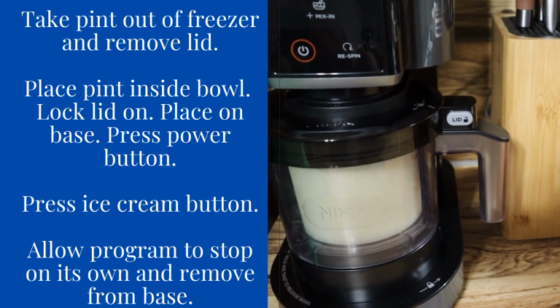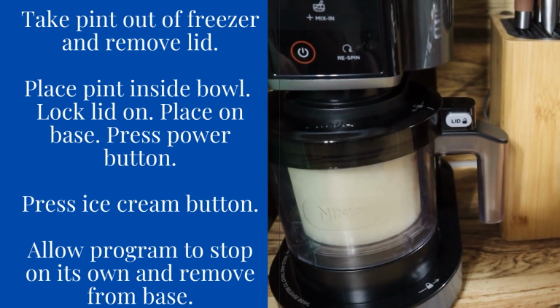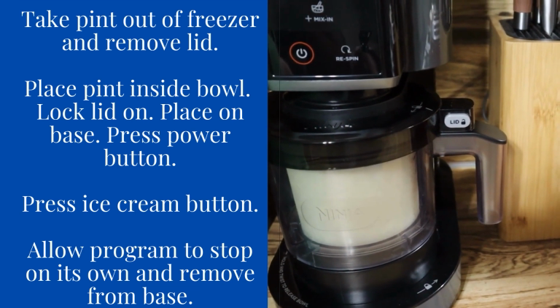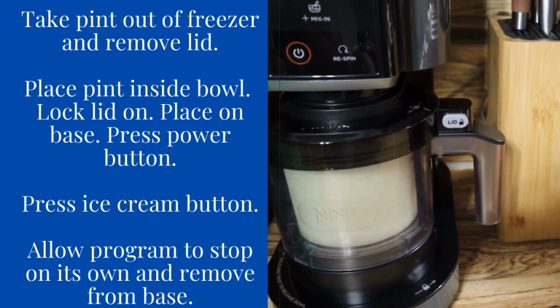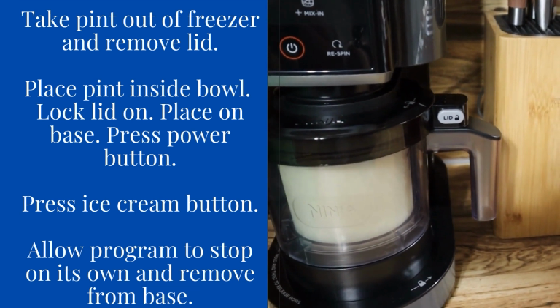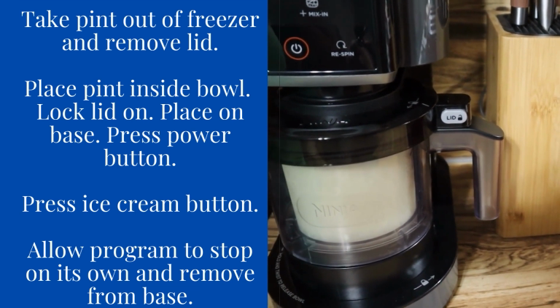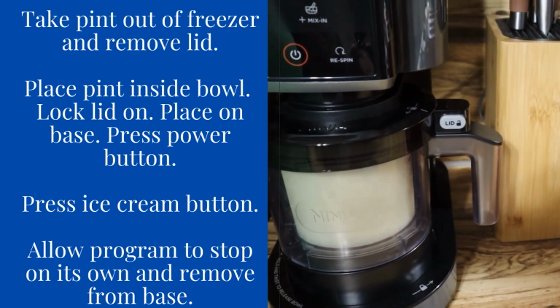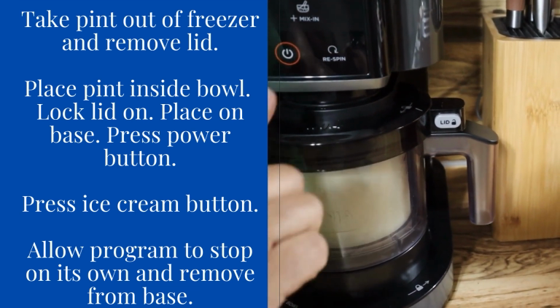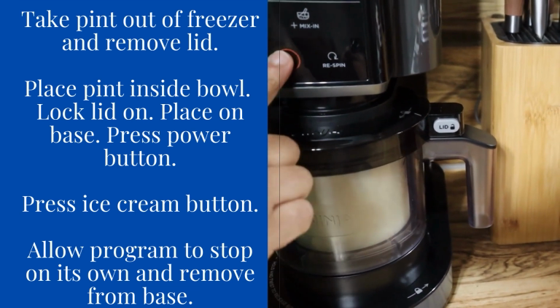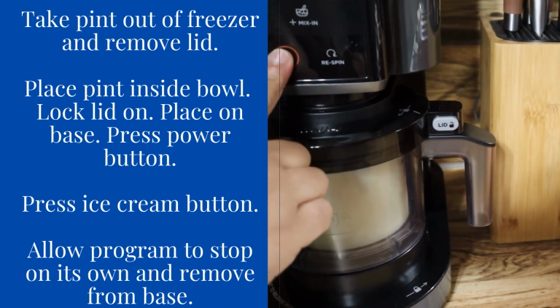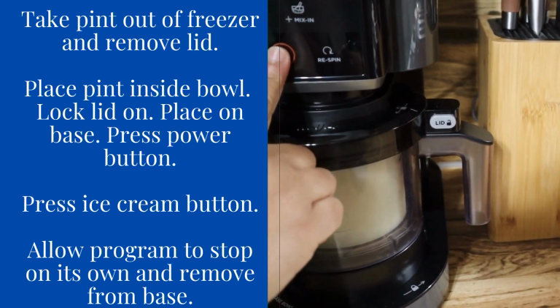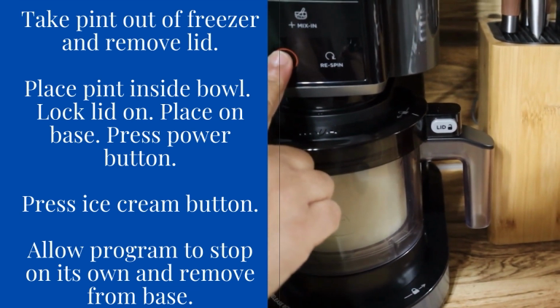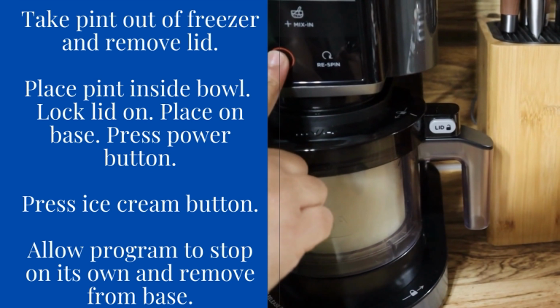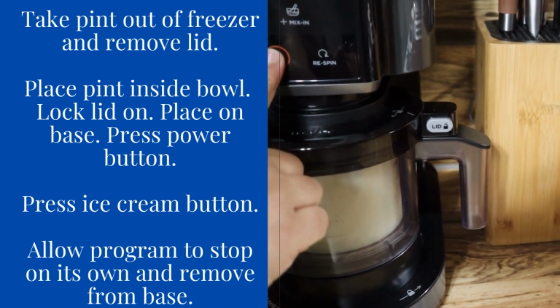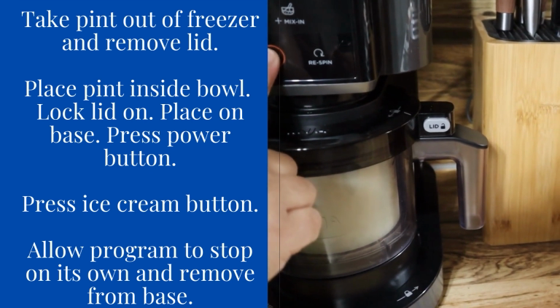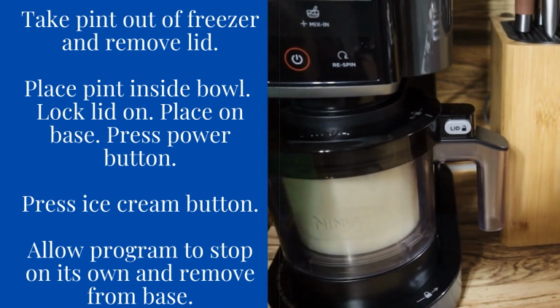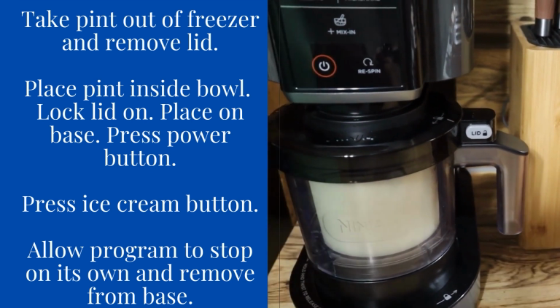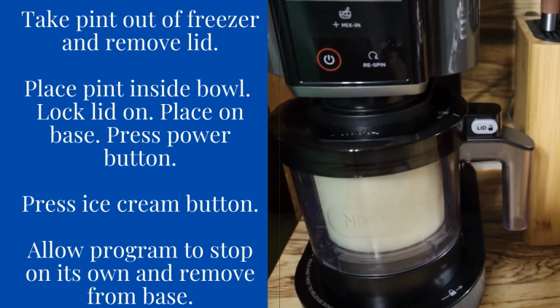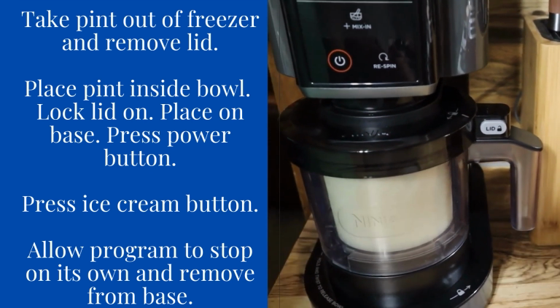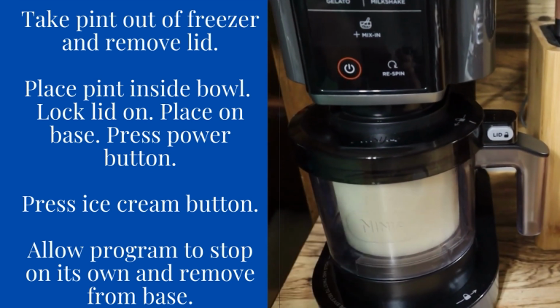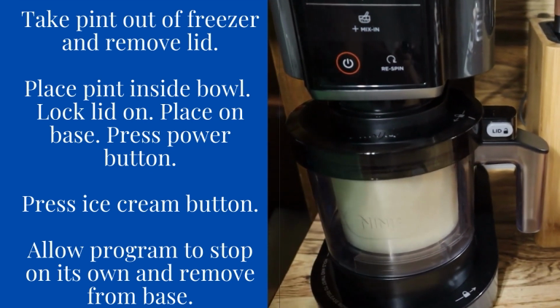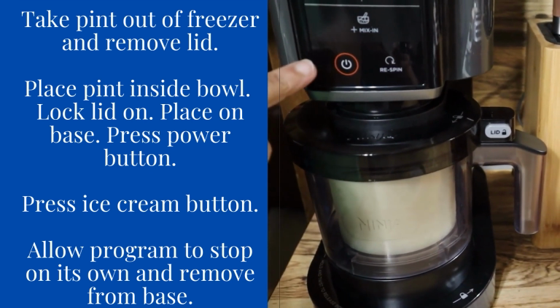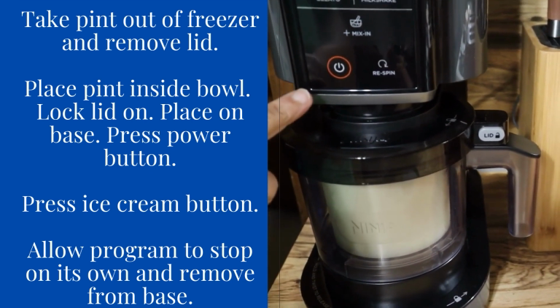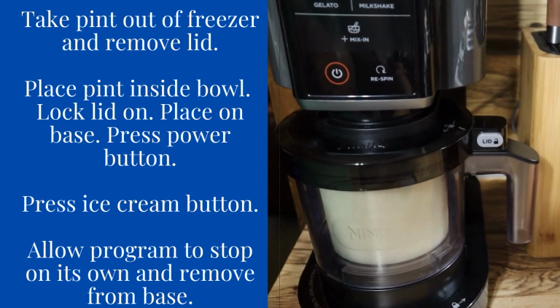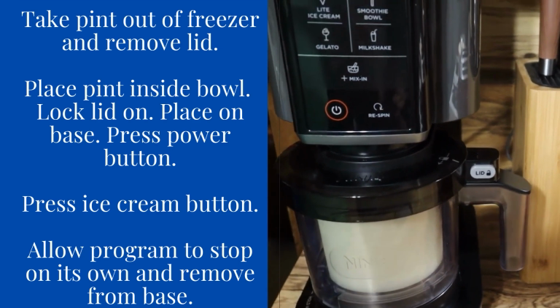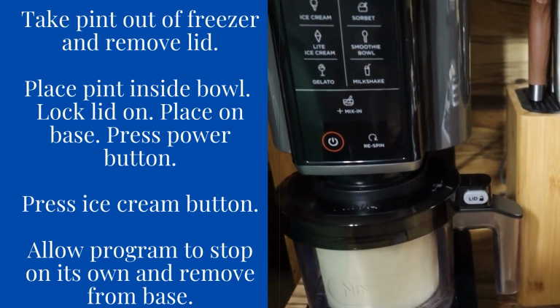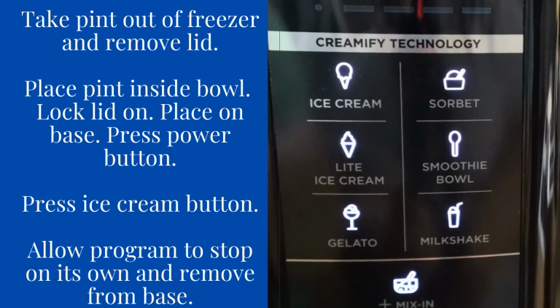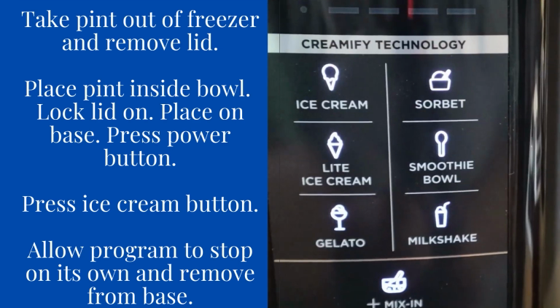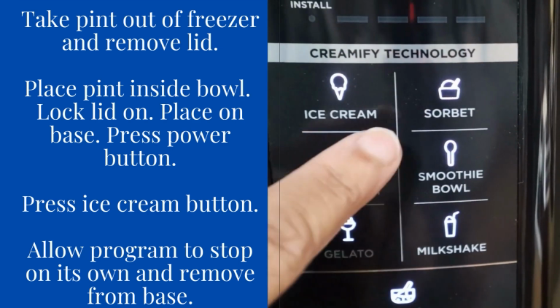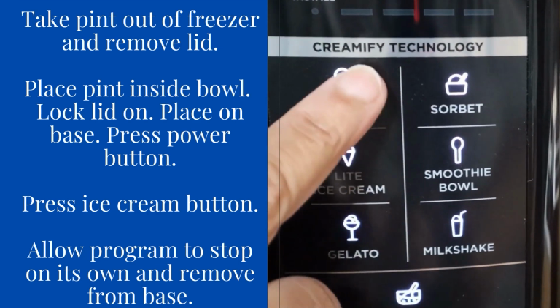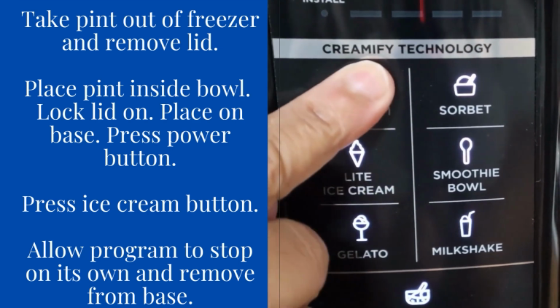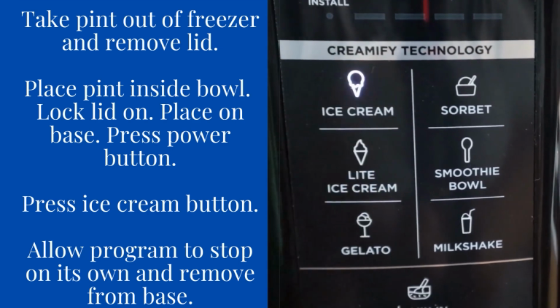Place it on the base and make sure you press the power button. Once you press the power button, you're then going to select your ice cream button. It's going to be a little bit loud, but allow the program to stop on its own and then remove the lid.